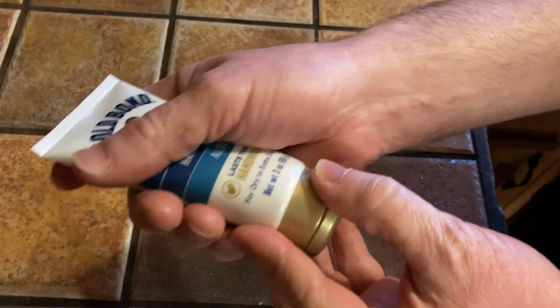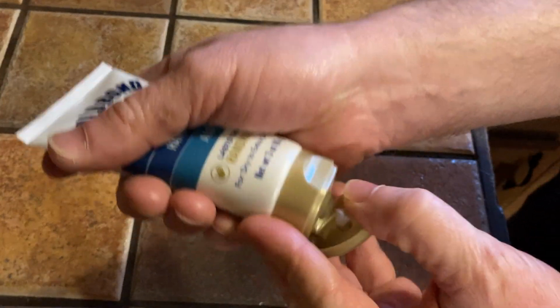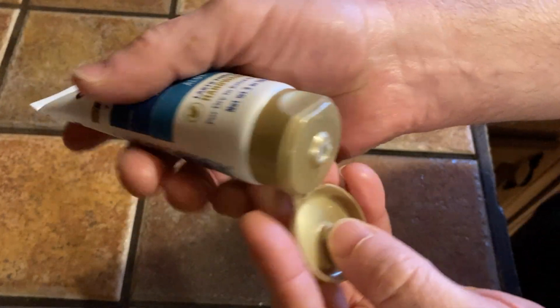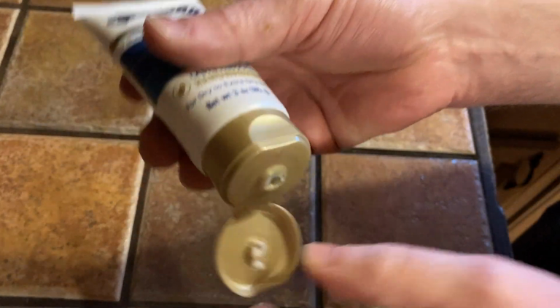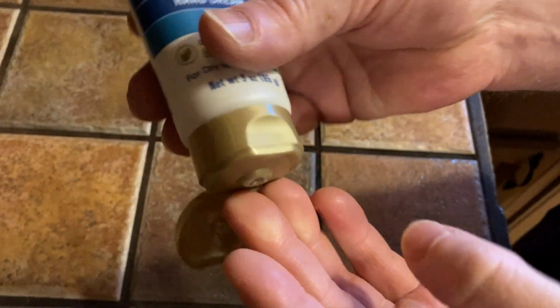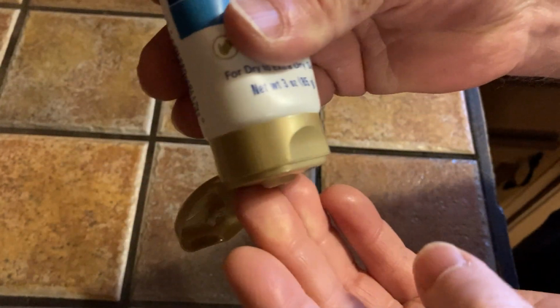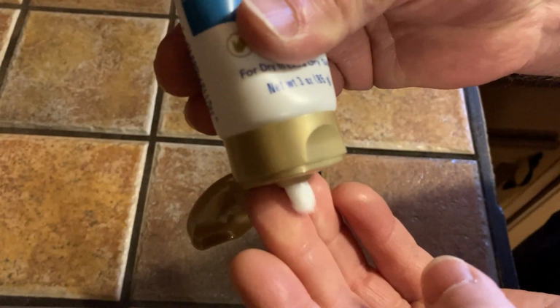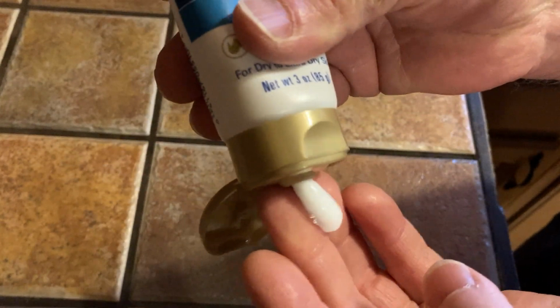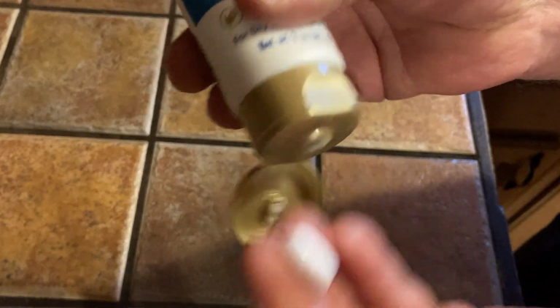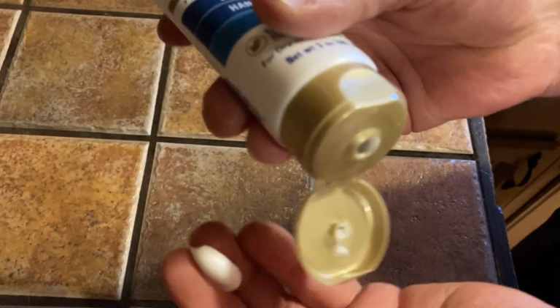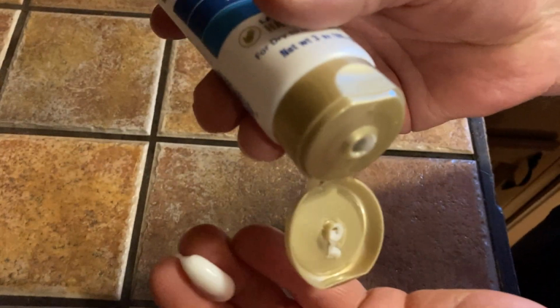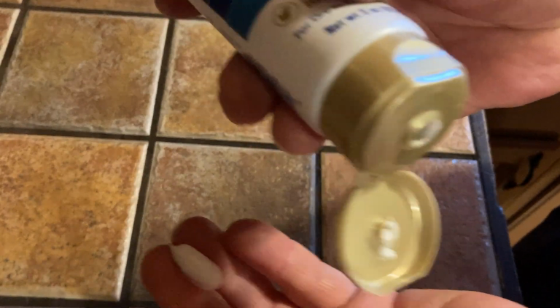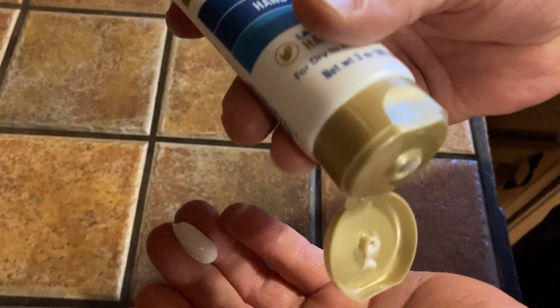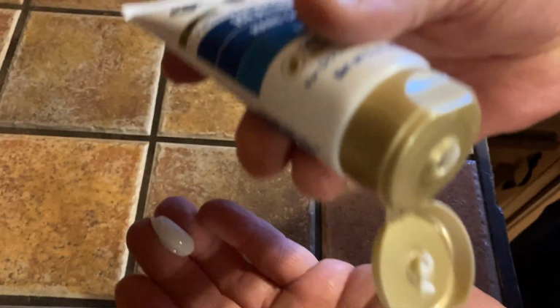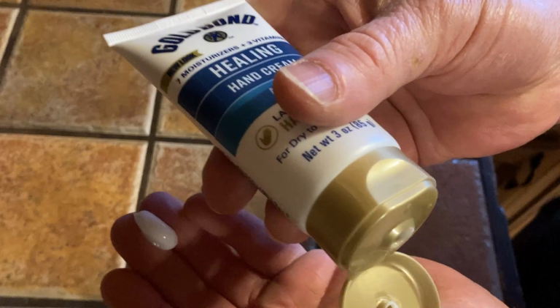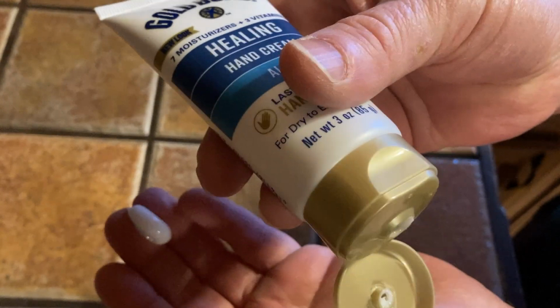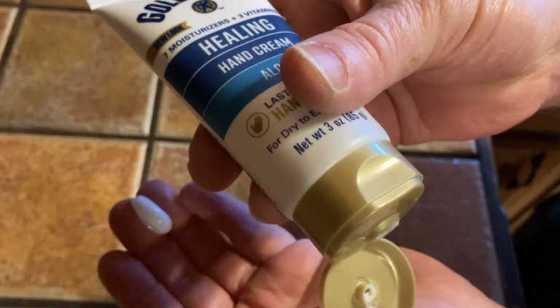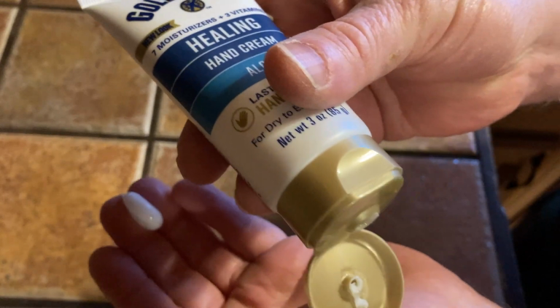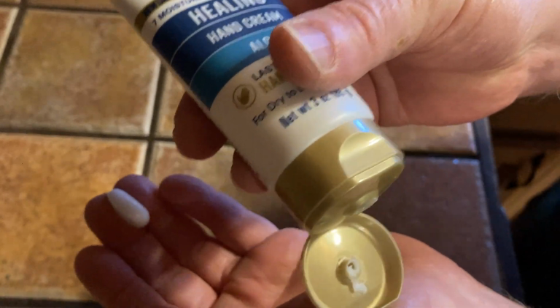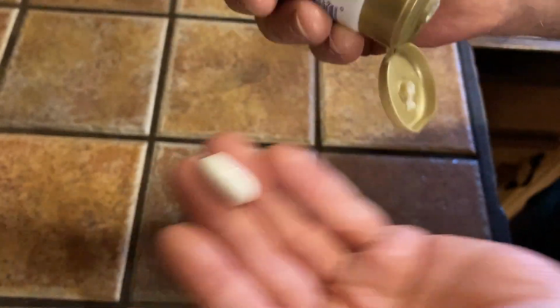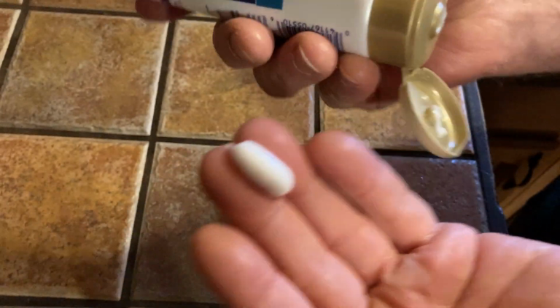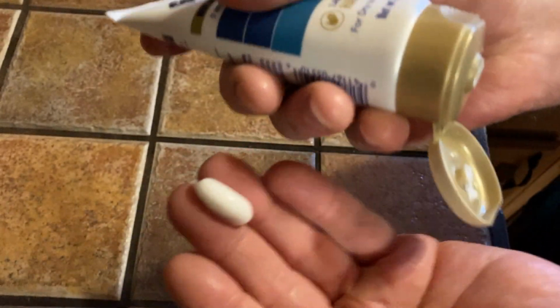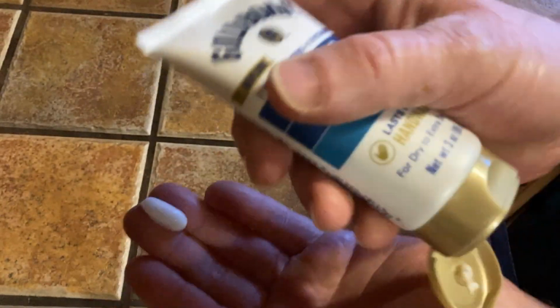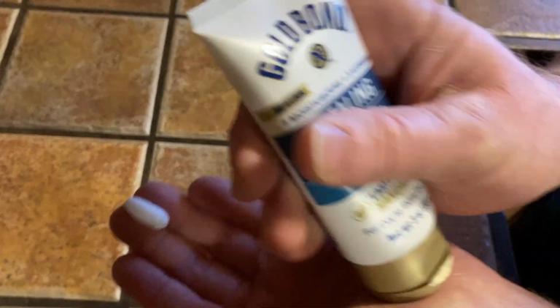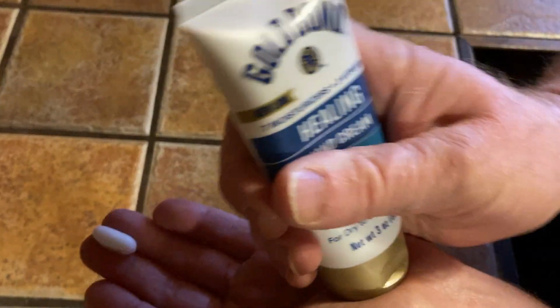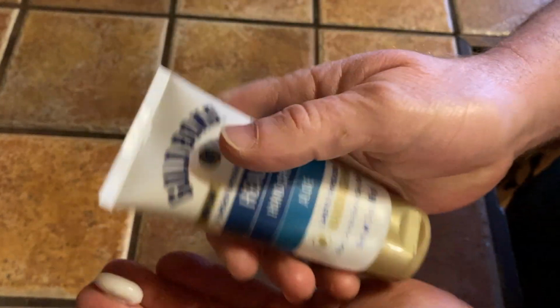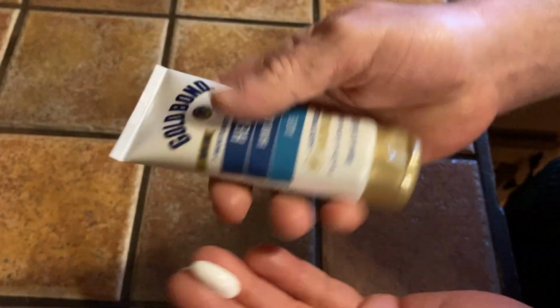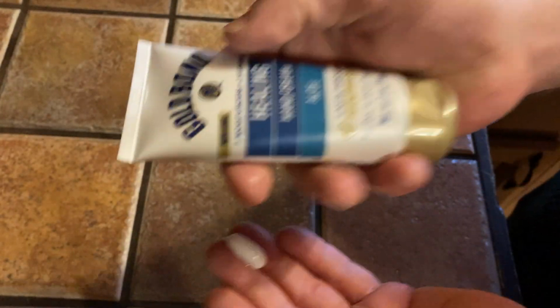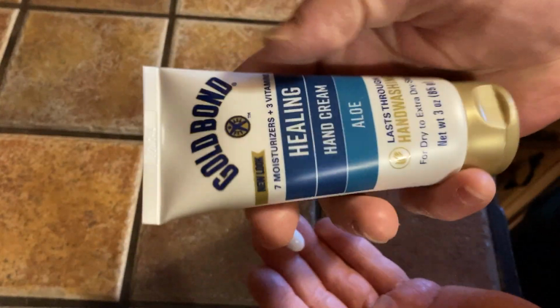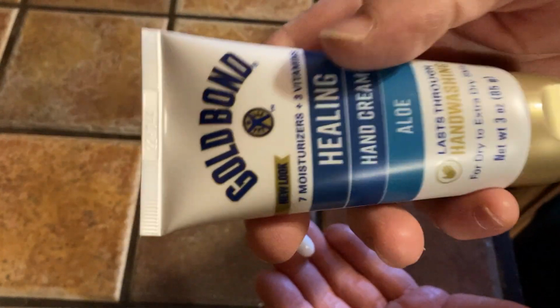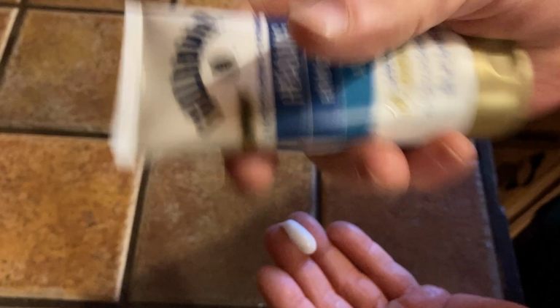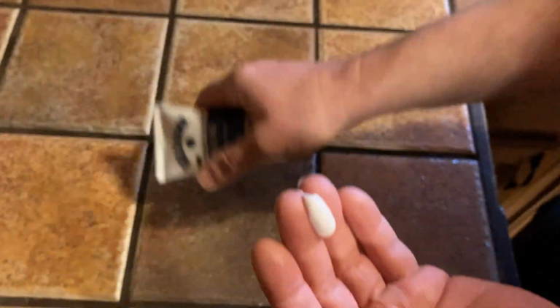I'm going to put some on so you can see what it looks like. It comes out really quickly so that's something you have to be careful about — that's a bit much. I didn't want to use that much because I want to conserve it.